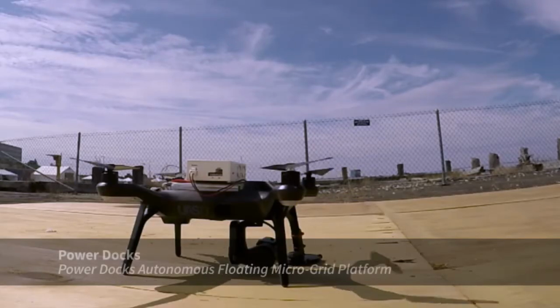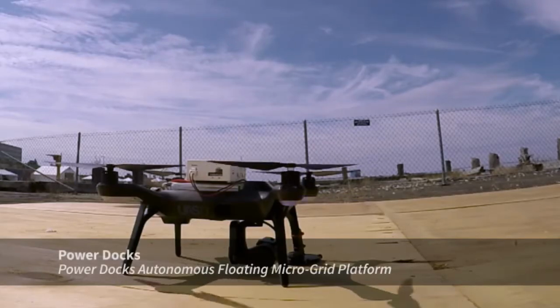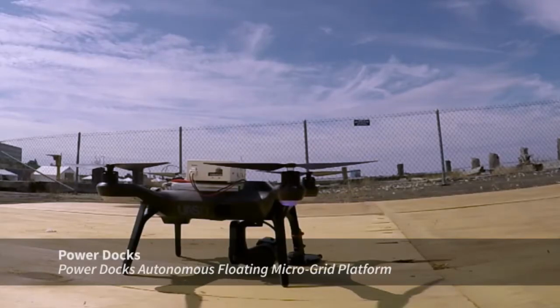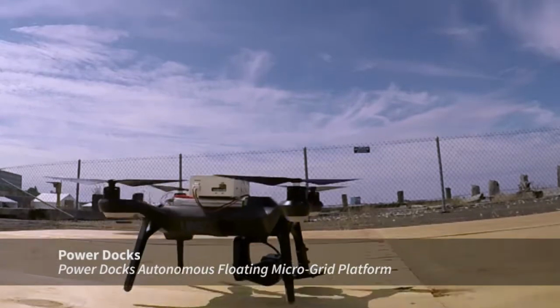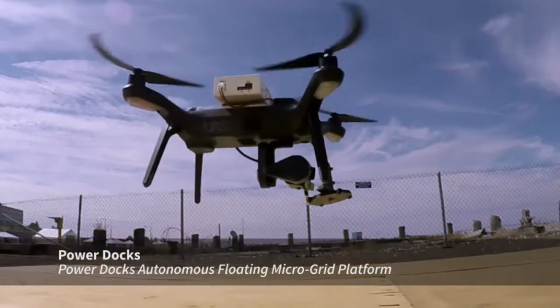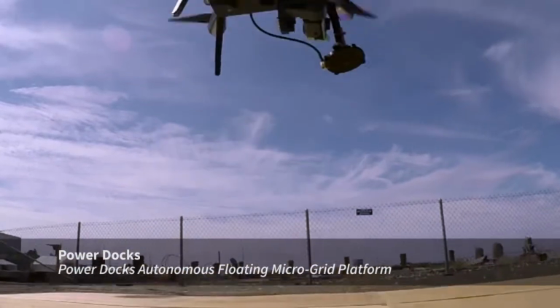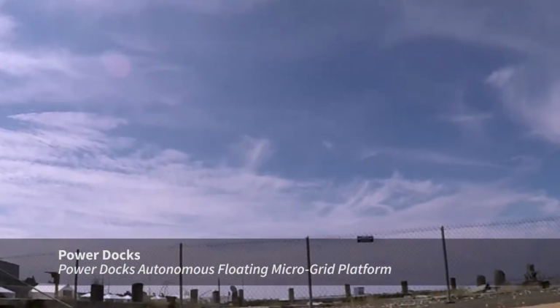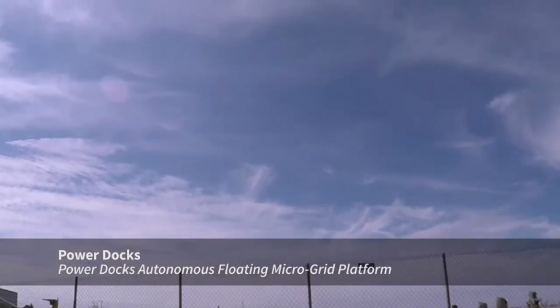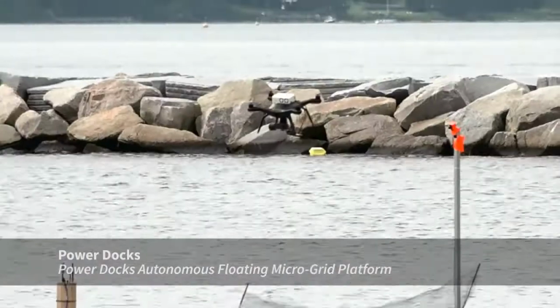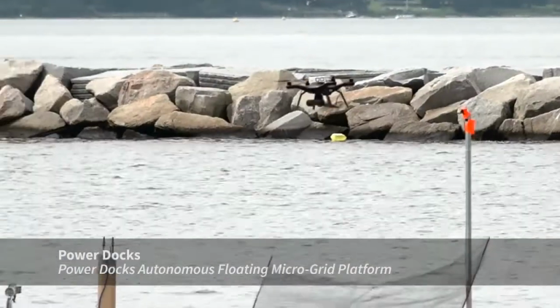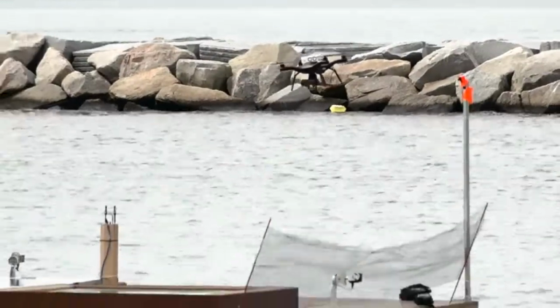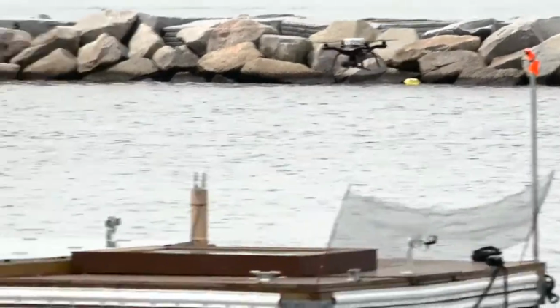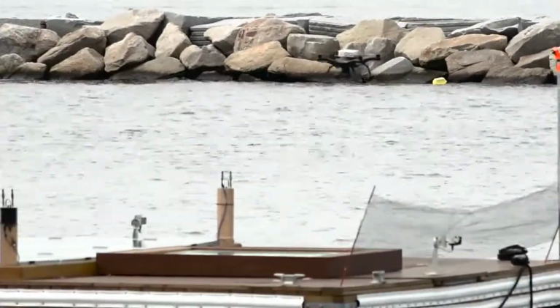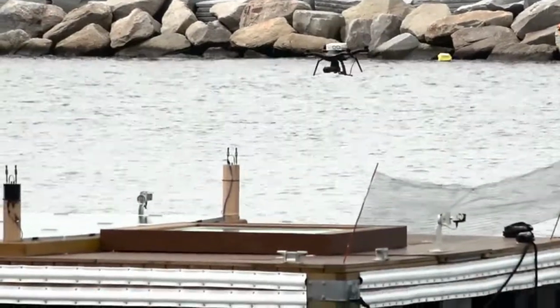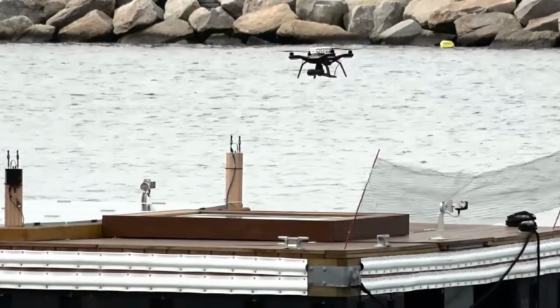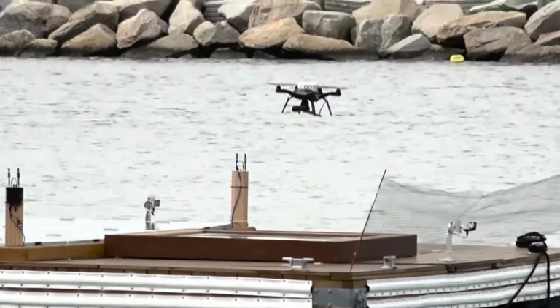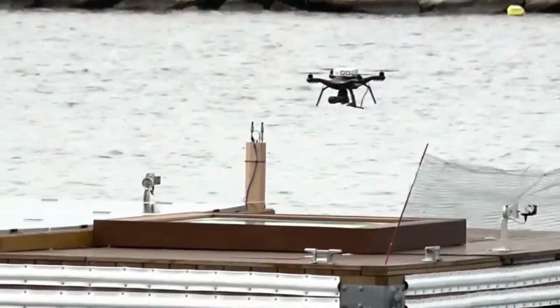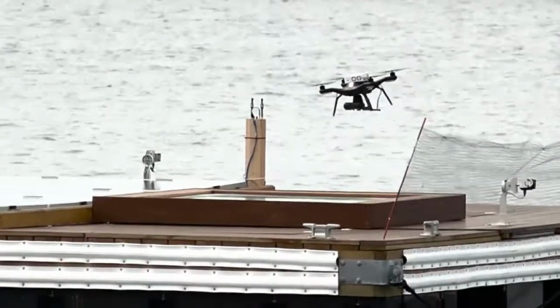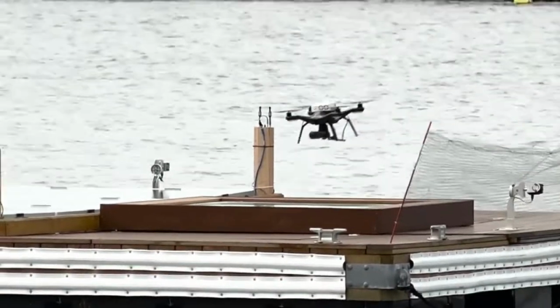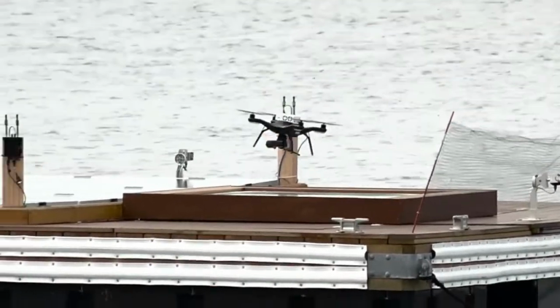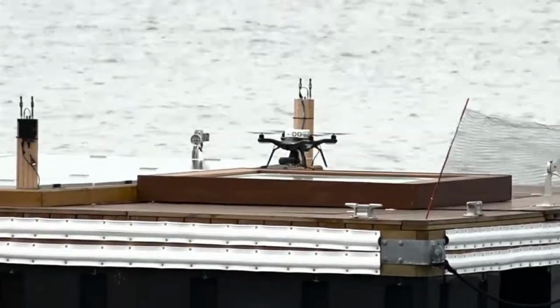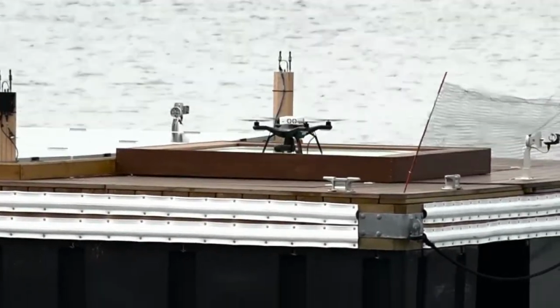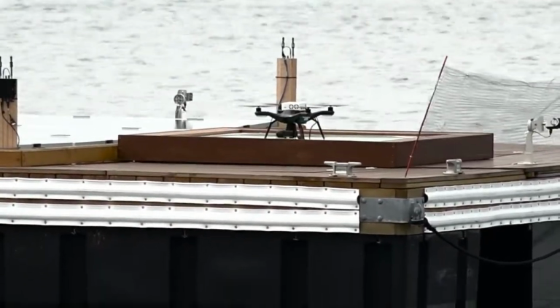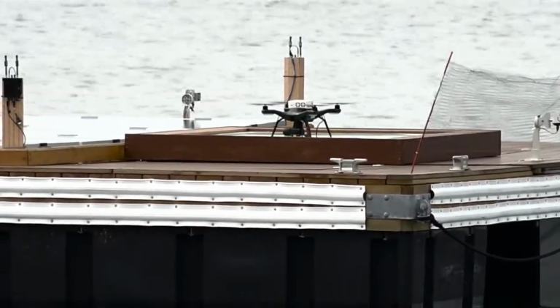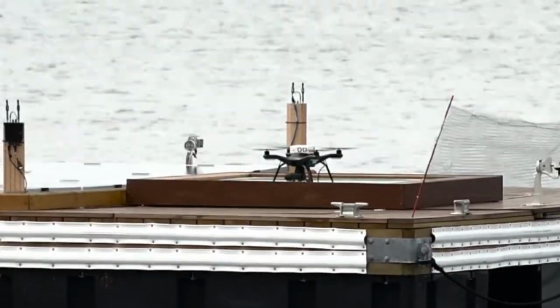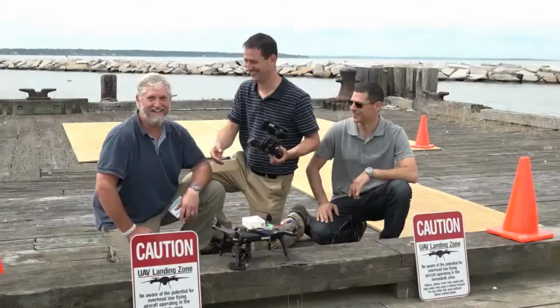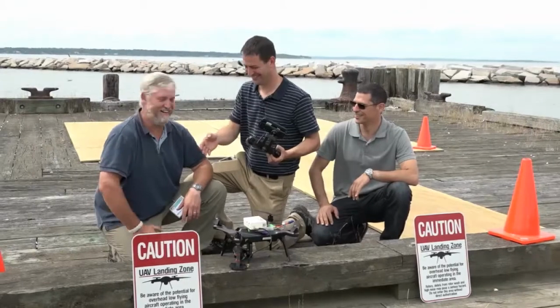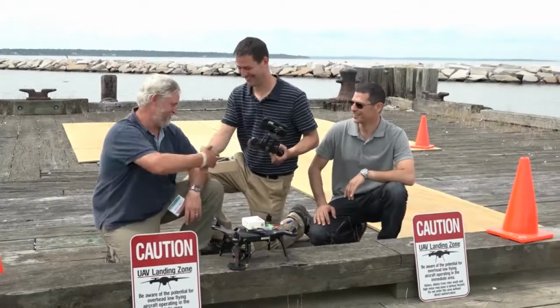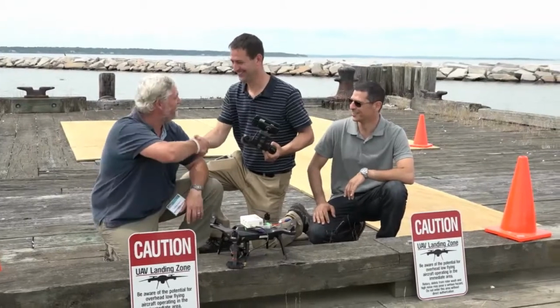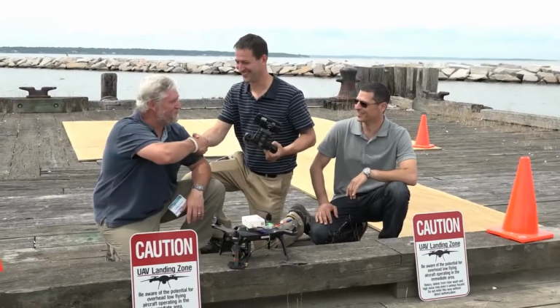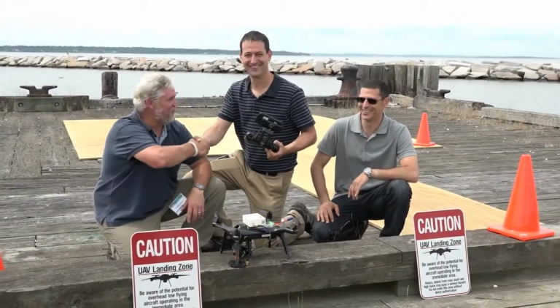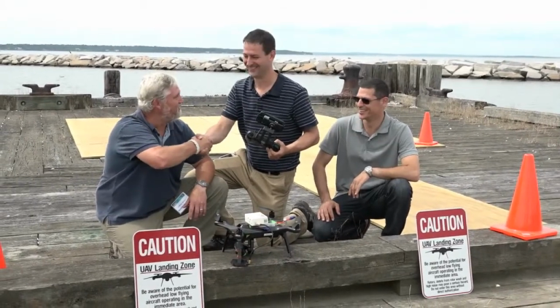Power Docks is an autonomous floating microgrid platform that is able to generate its own power and distribute that power for the purpose of recharging electric marine propulsion vessels operating in the aquatic space.